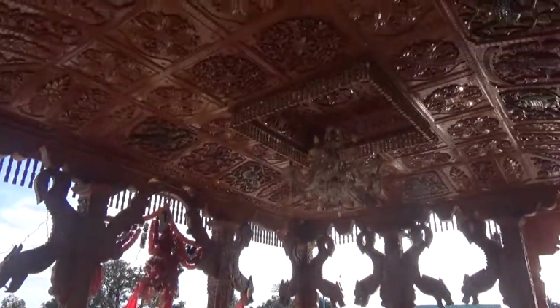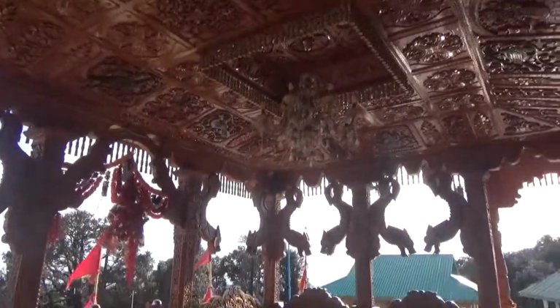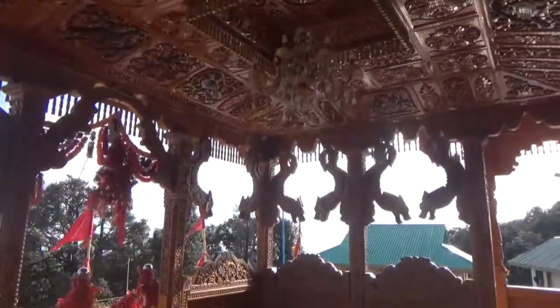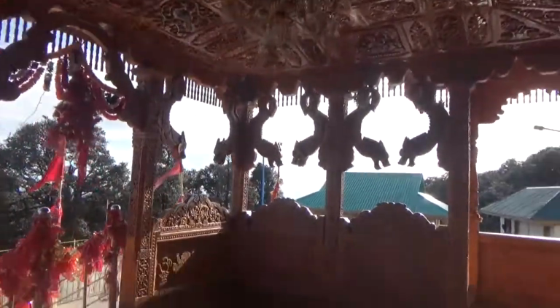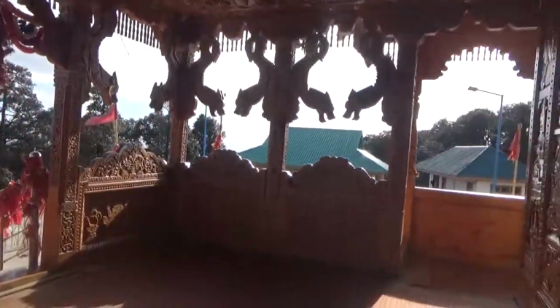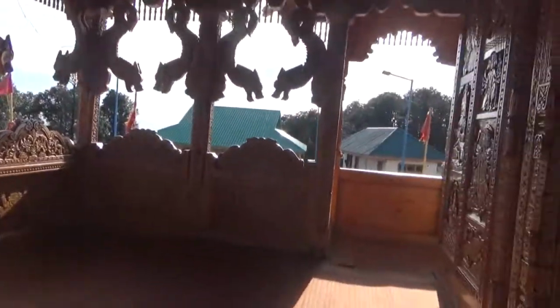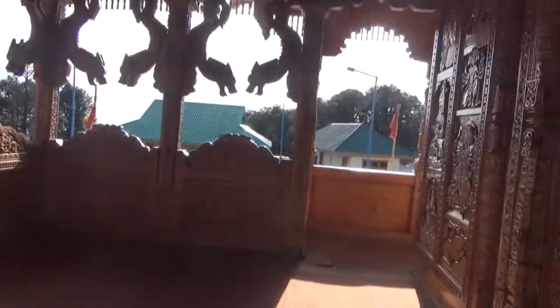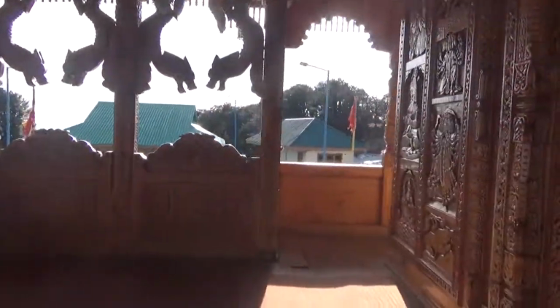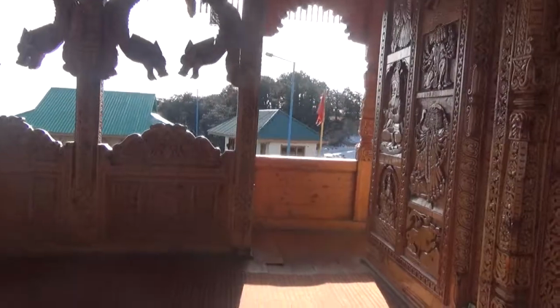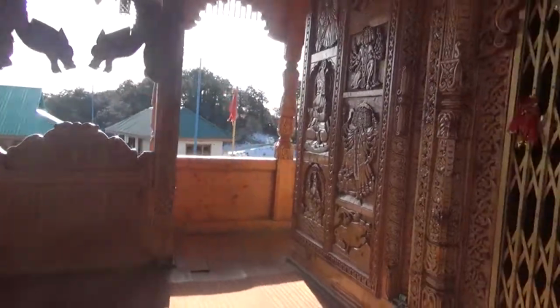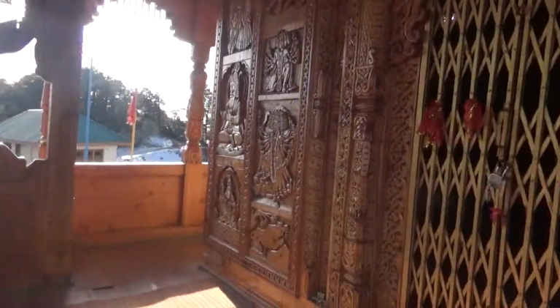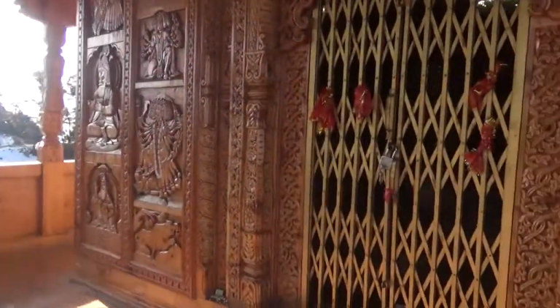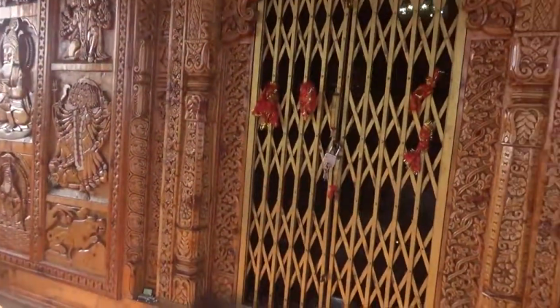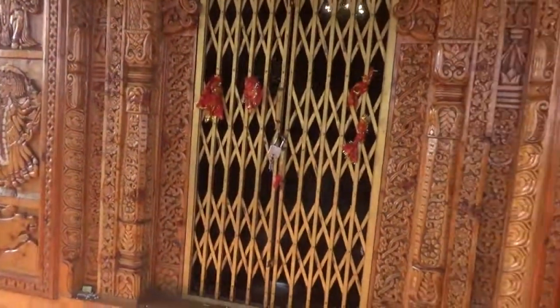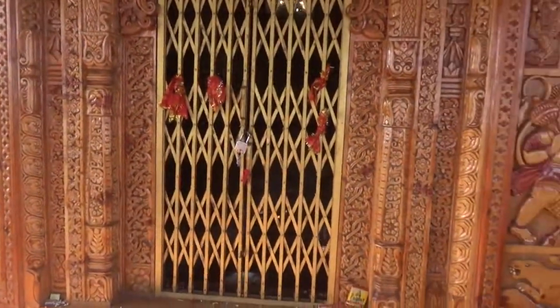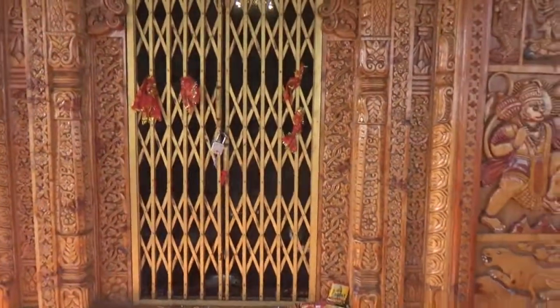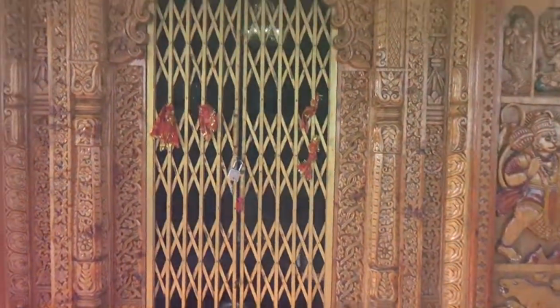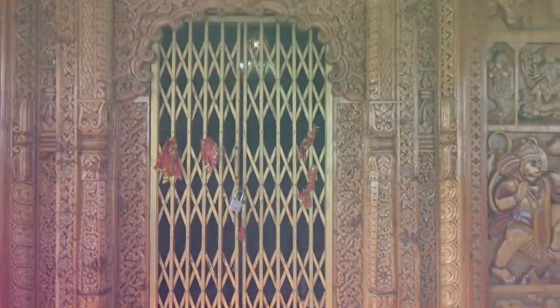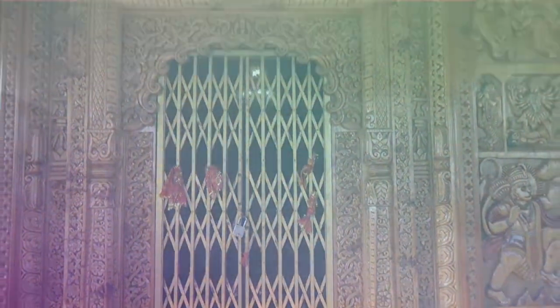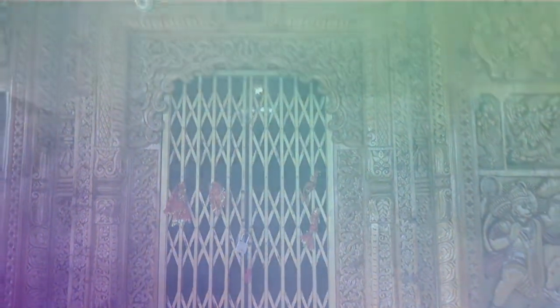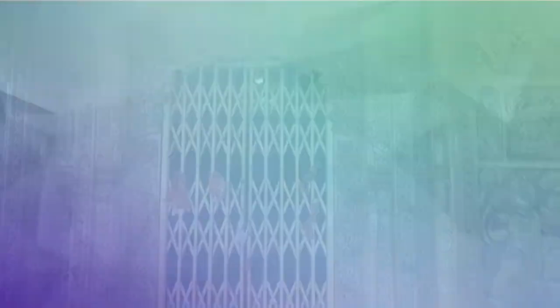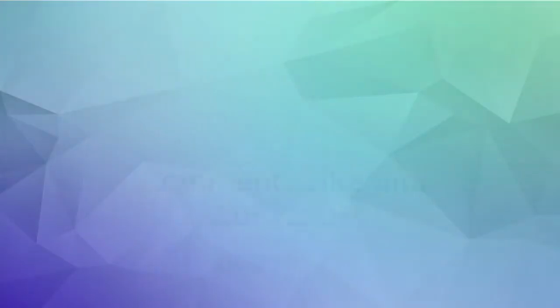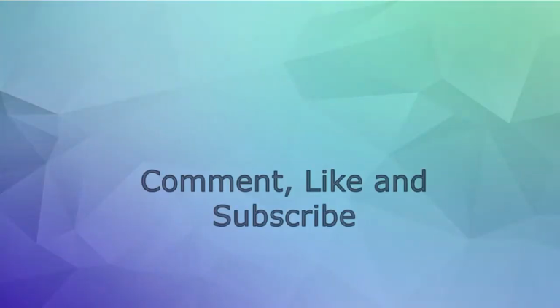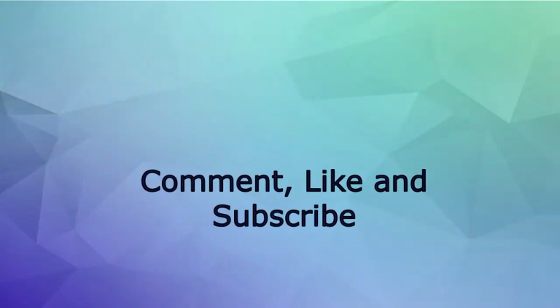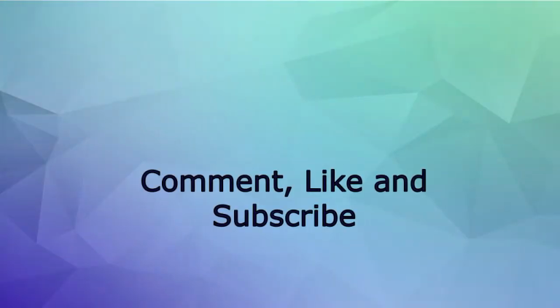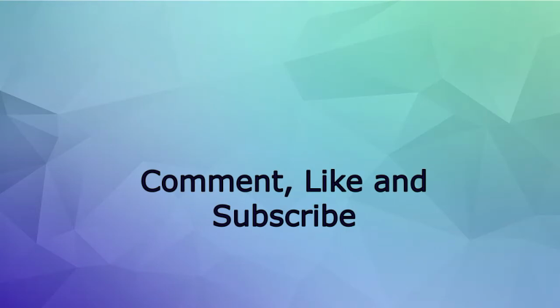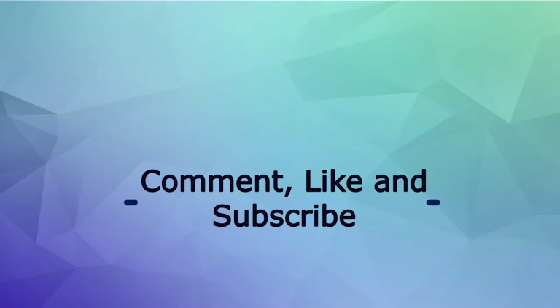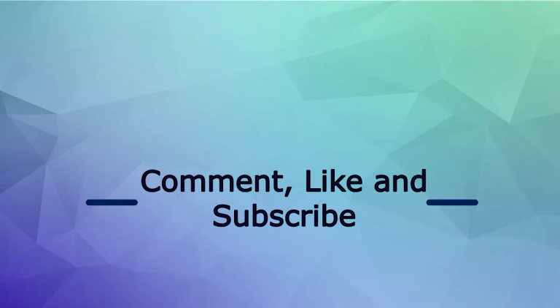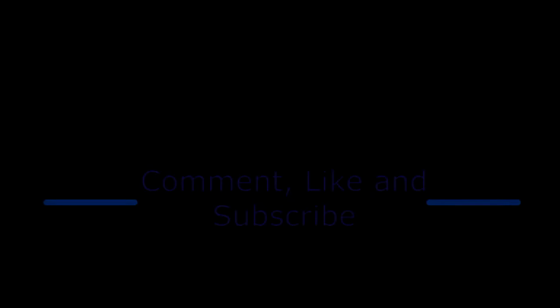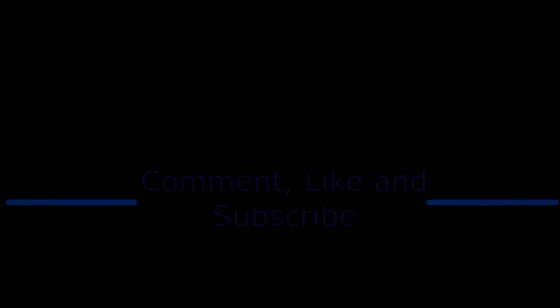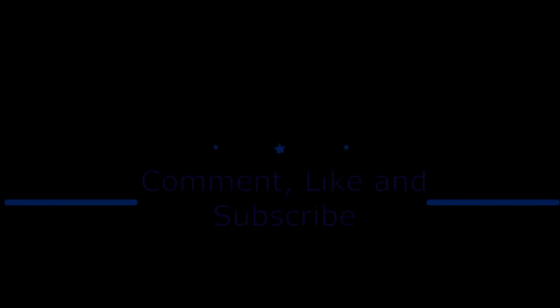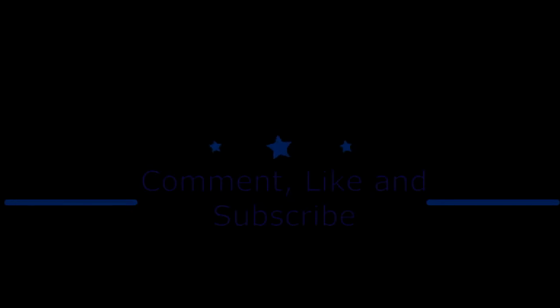Friends, do let us know if you like our video and show your support through your comments and likes, and also subscribe to our channel. Thank you.